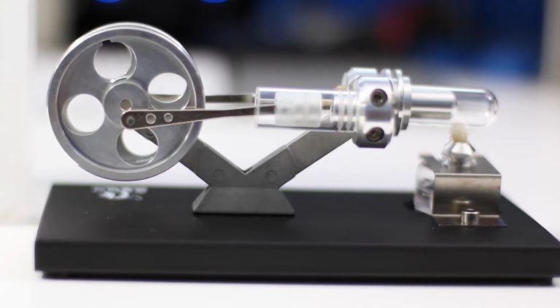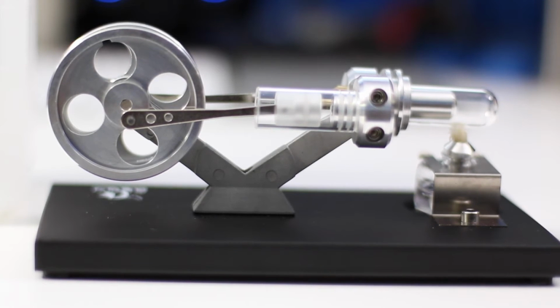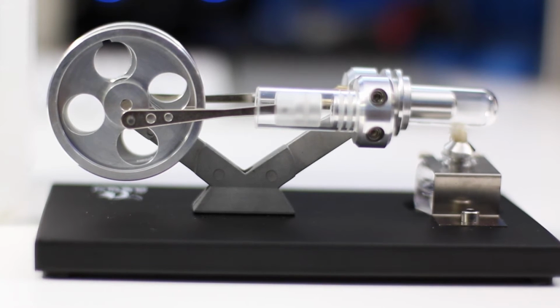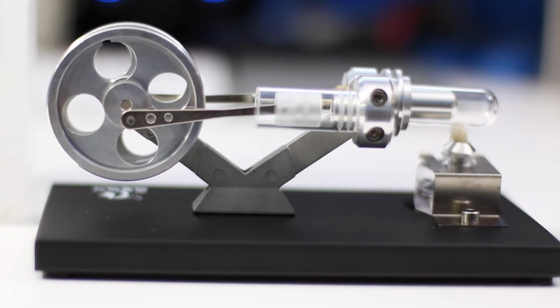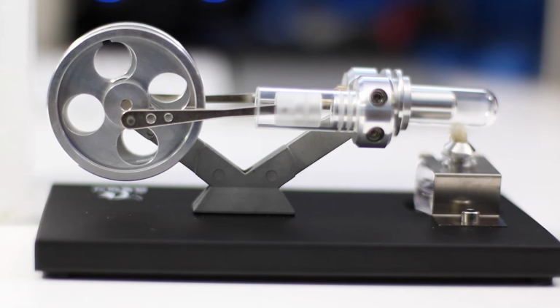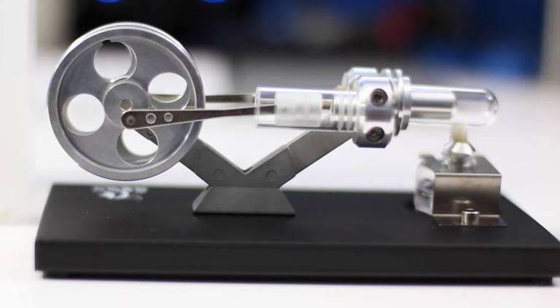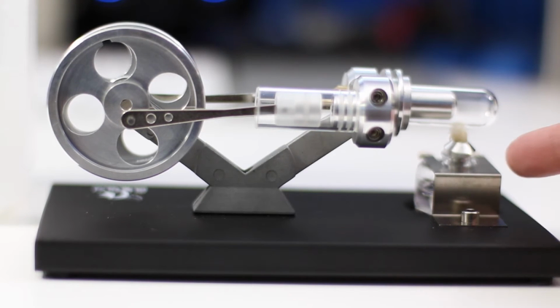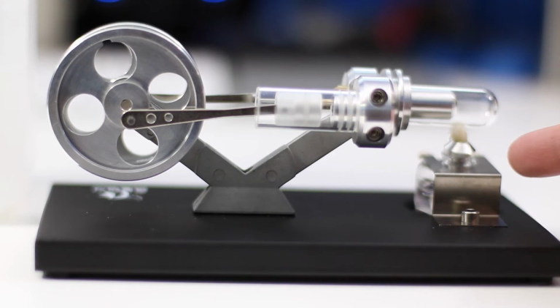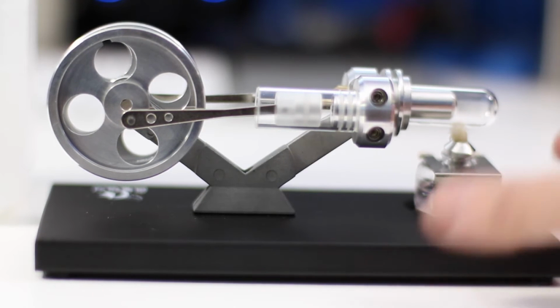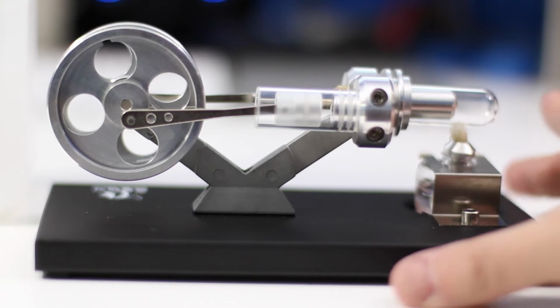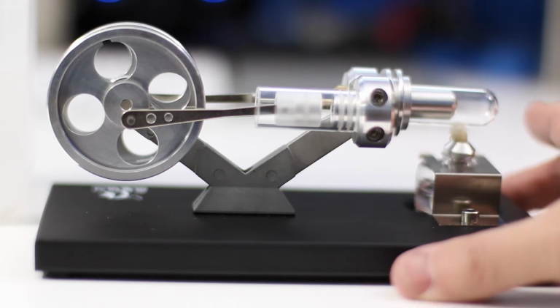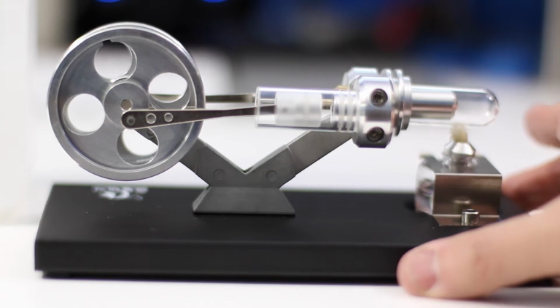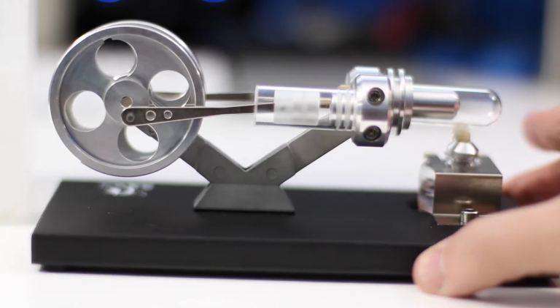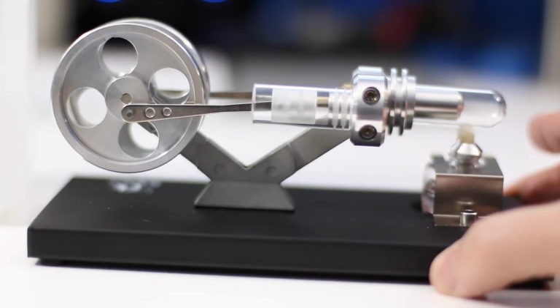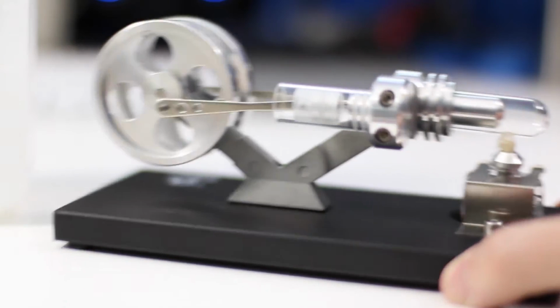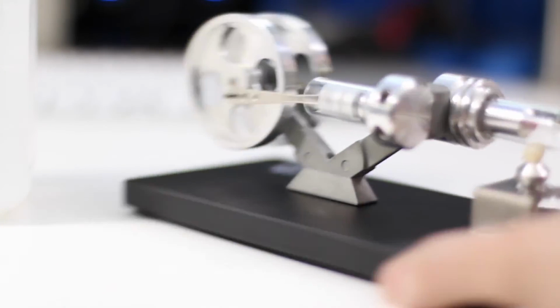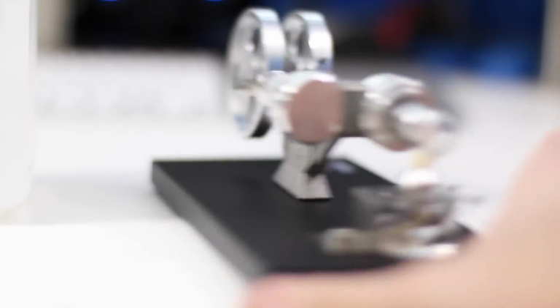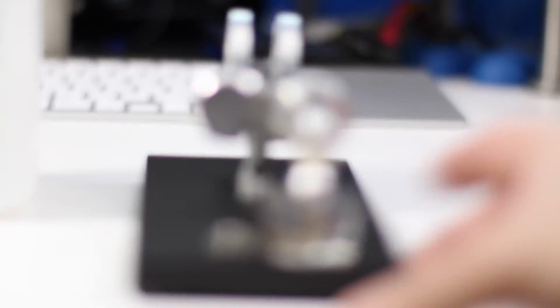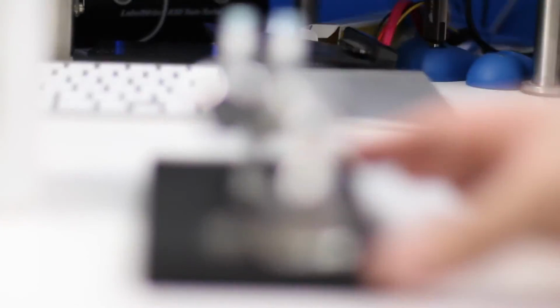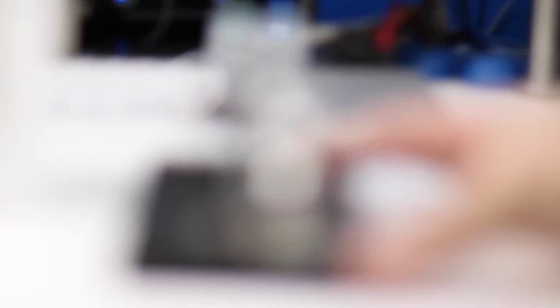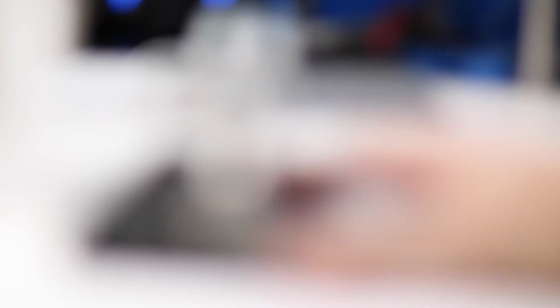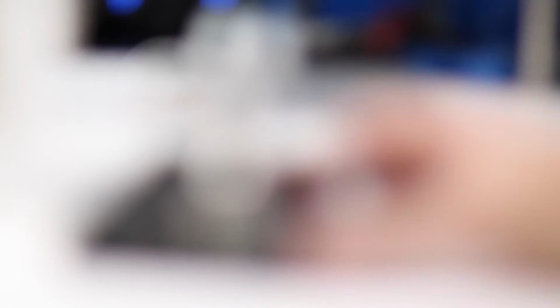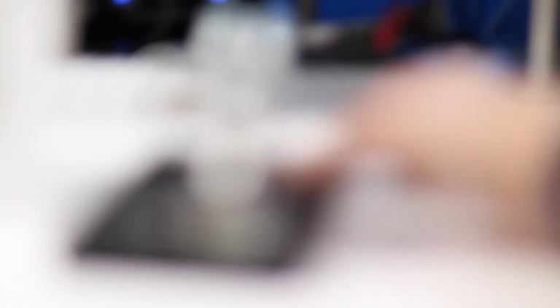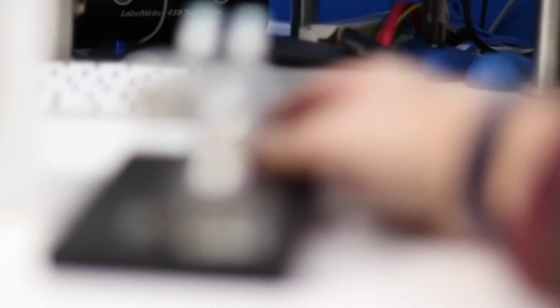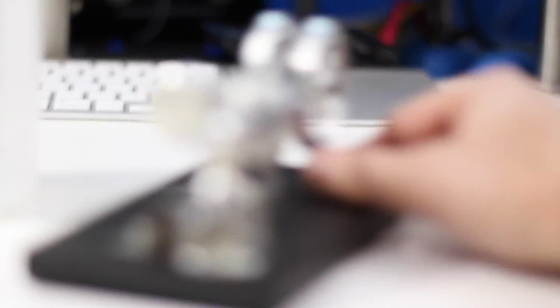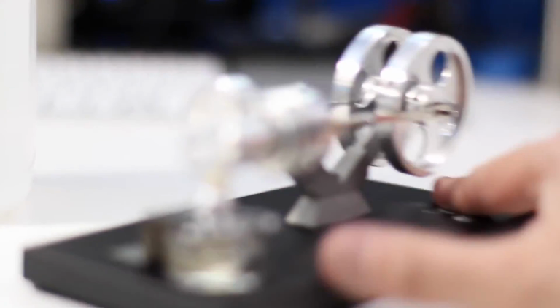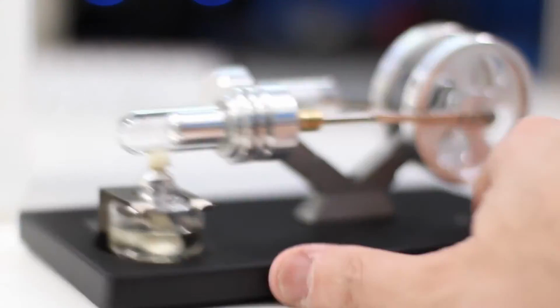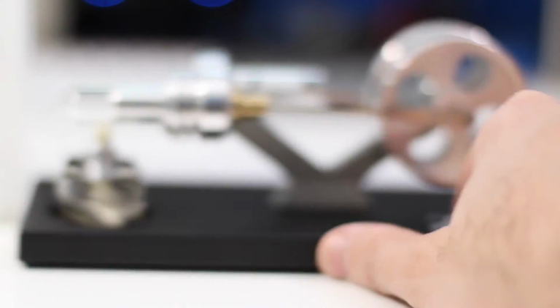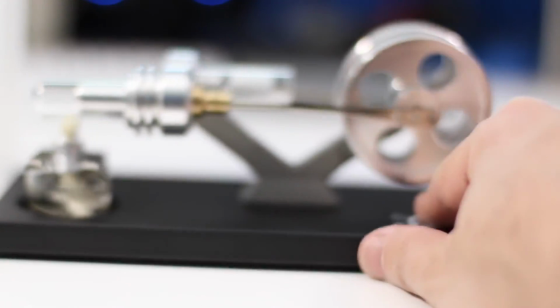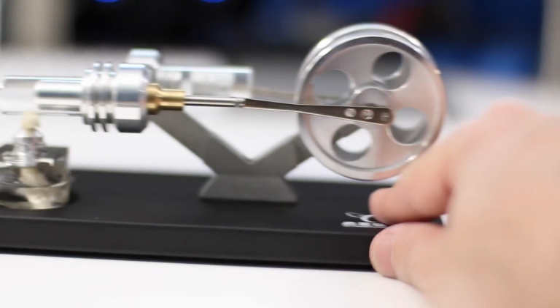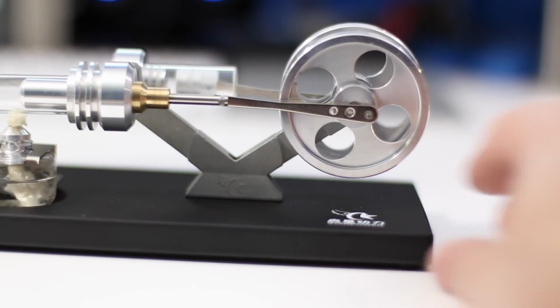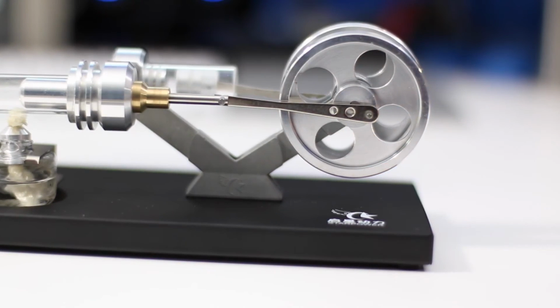What we're going to do next is light the lamp and watch this thing run. With a twin flywheel, this thing should run really fast. Let's give it a try.